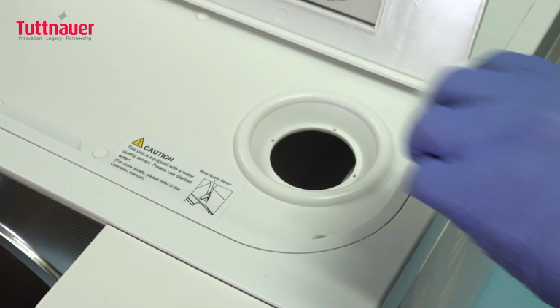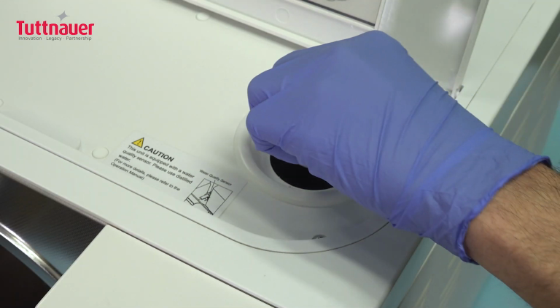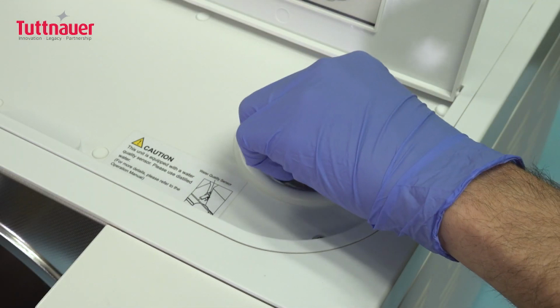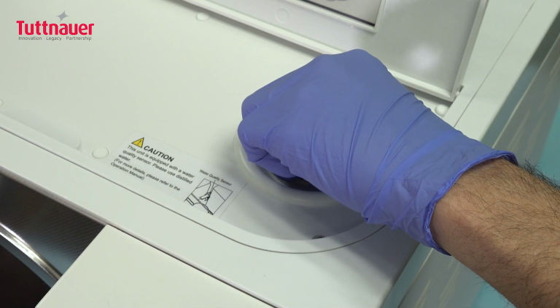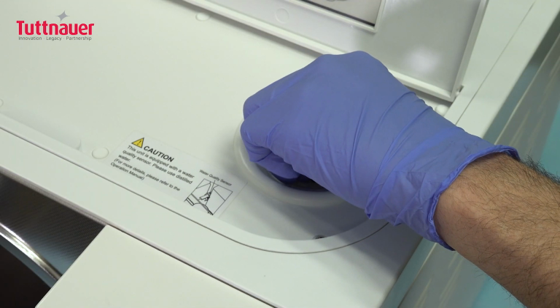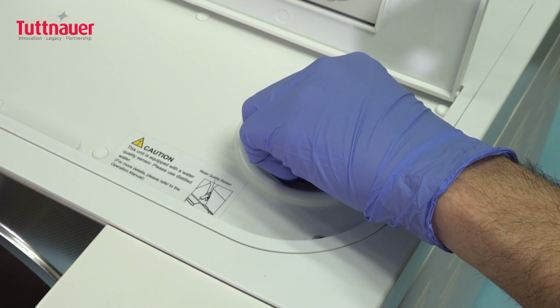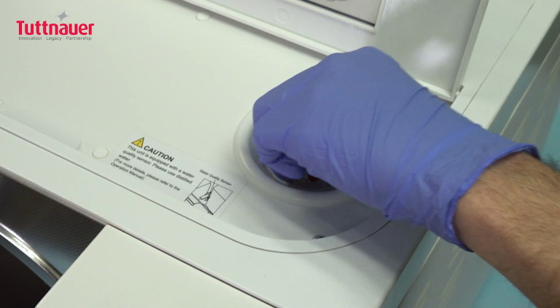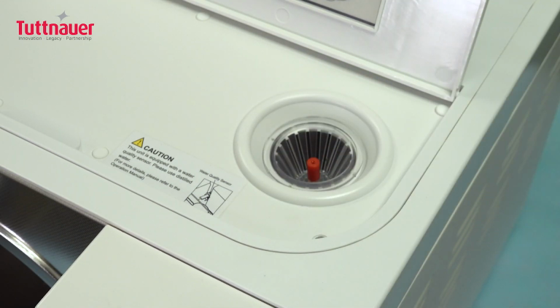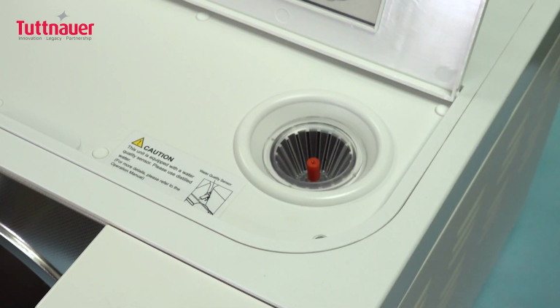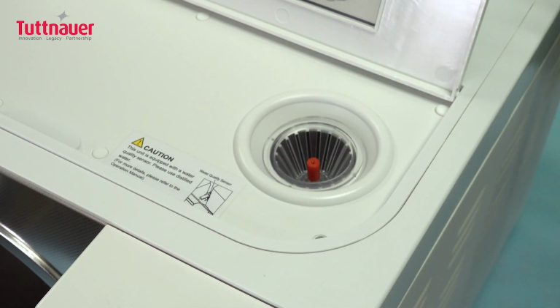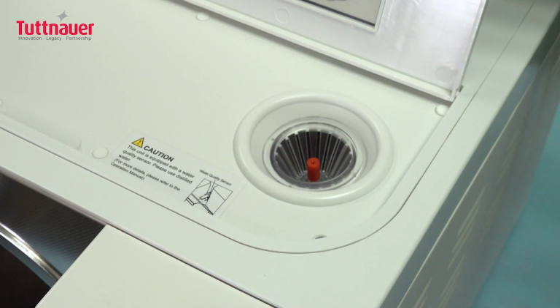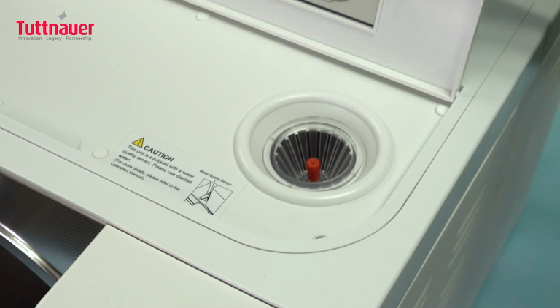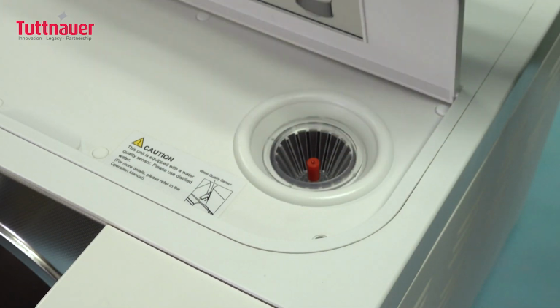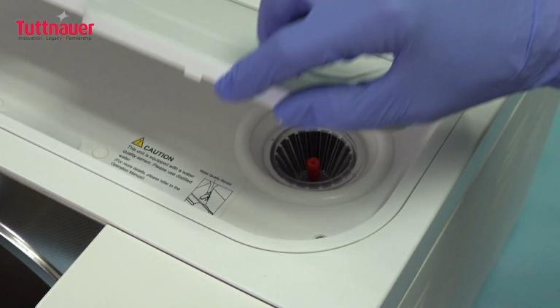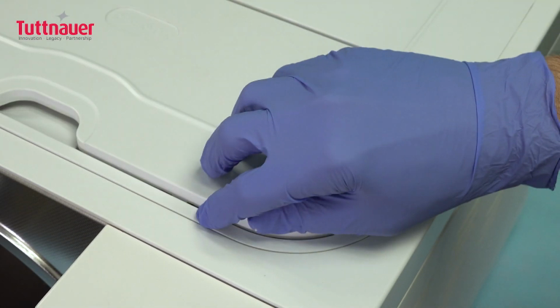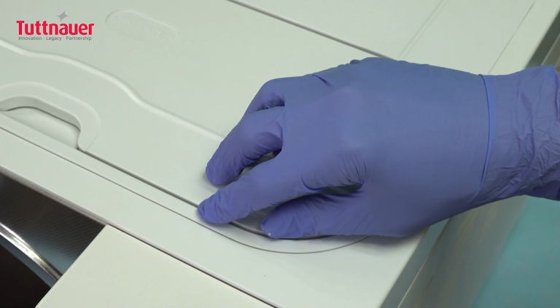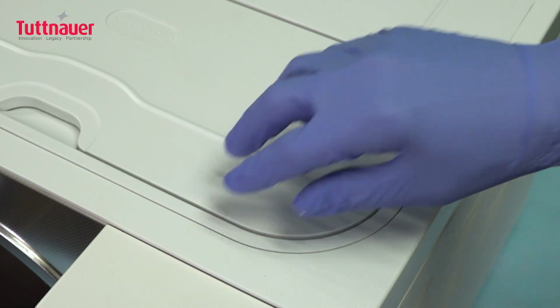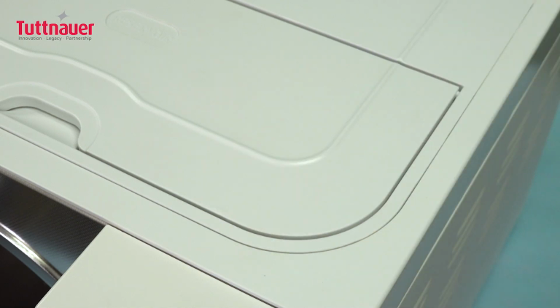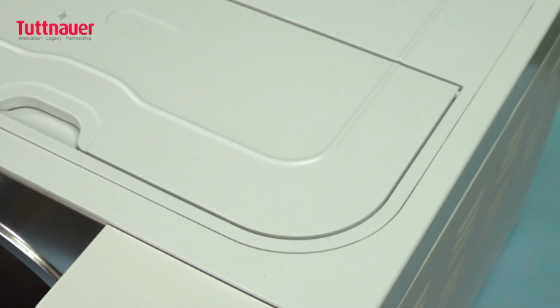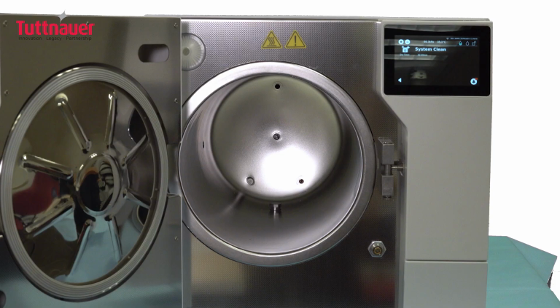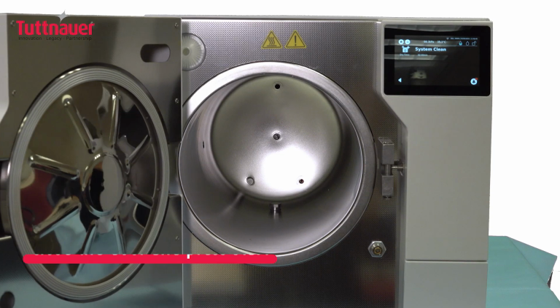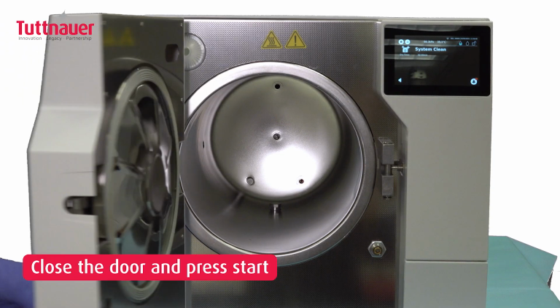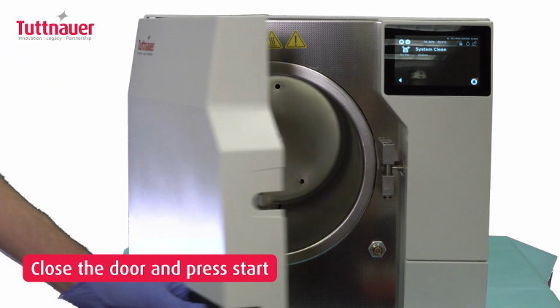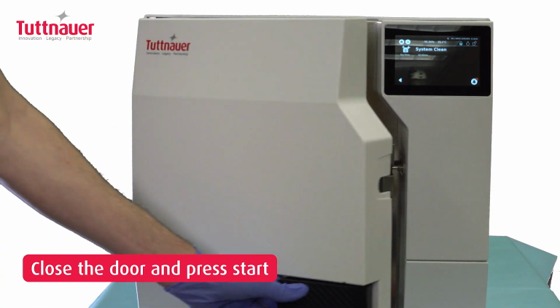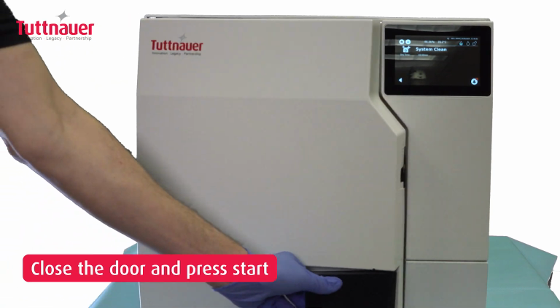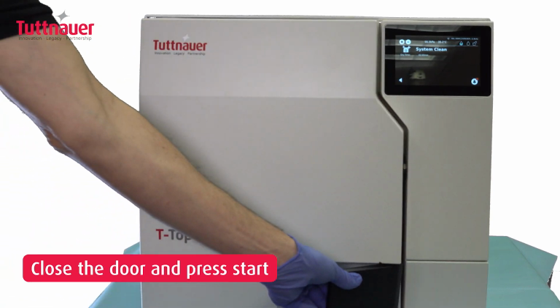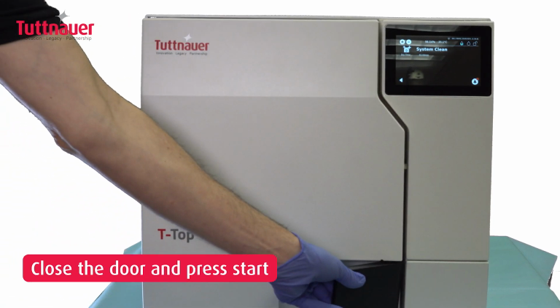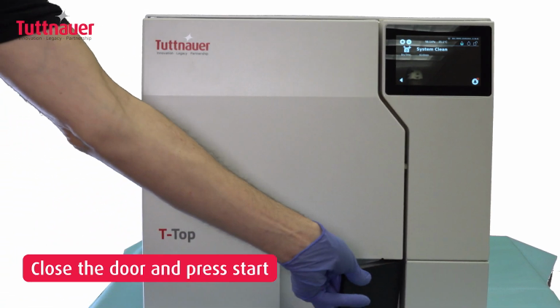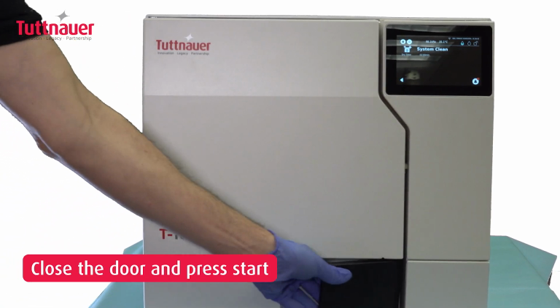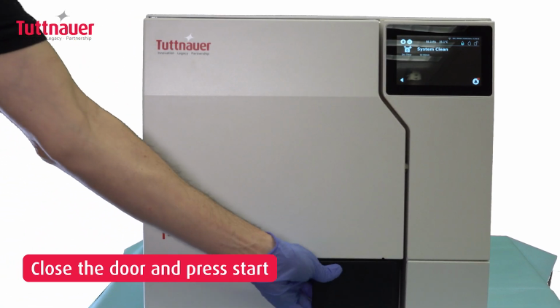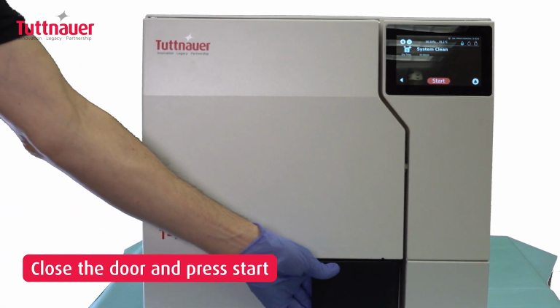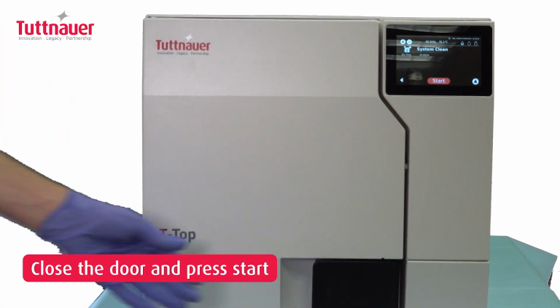Replace the filter and close the lid securely. Close the door and press the Start button to initiate cleaning.